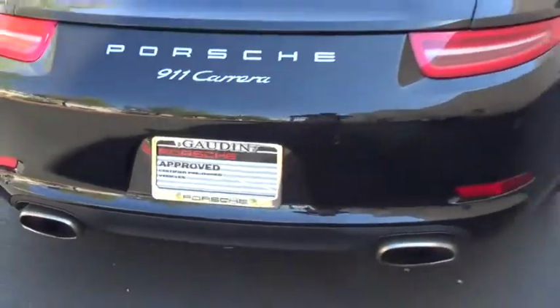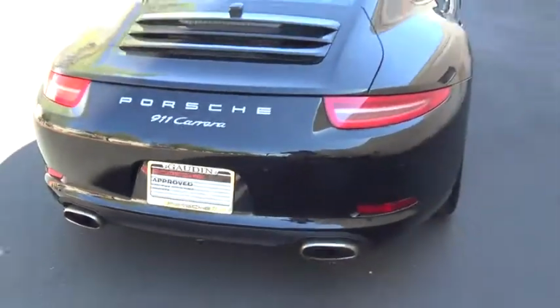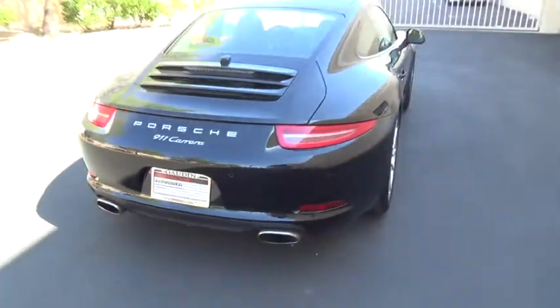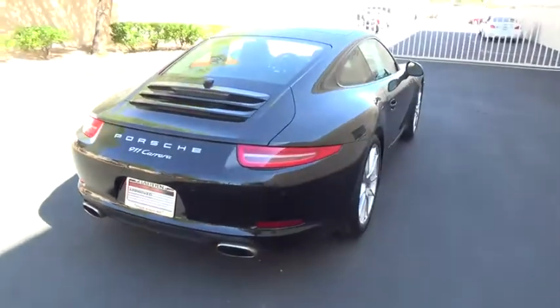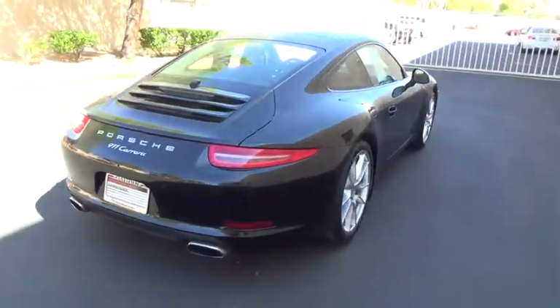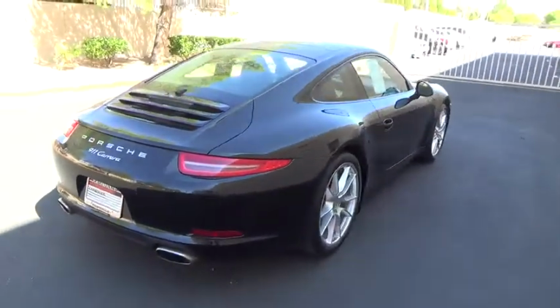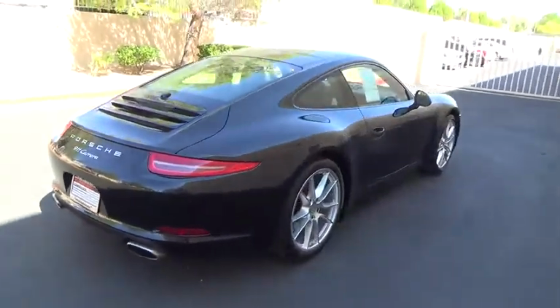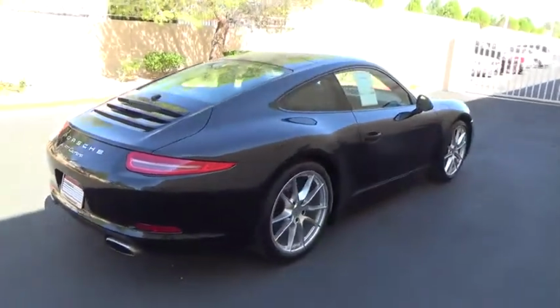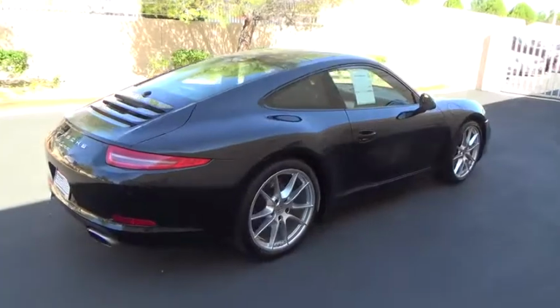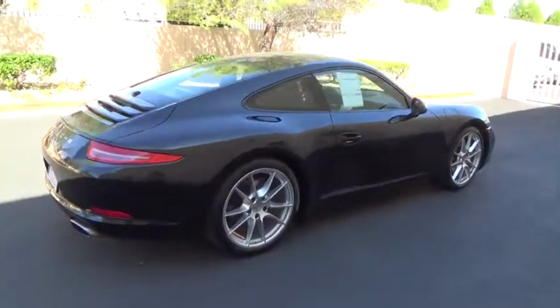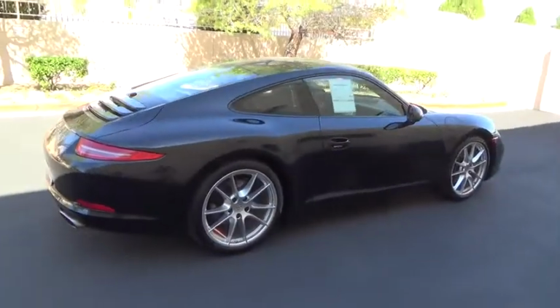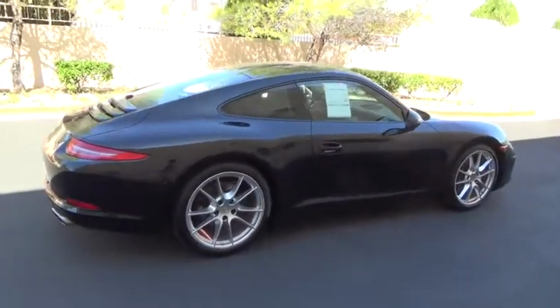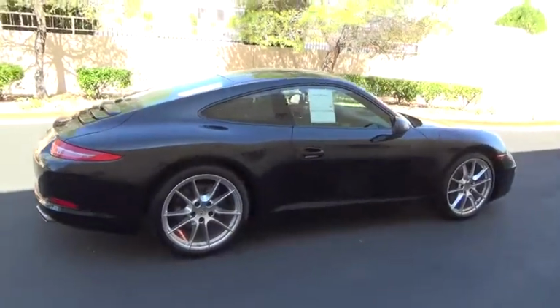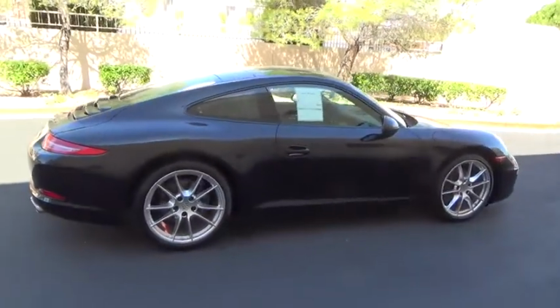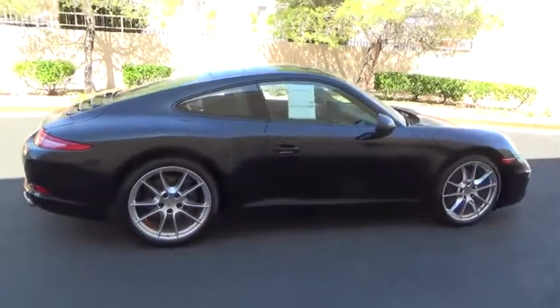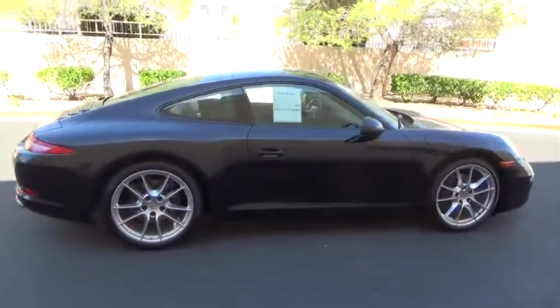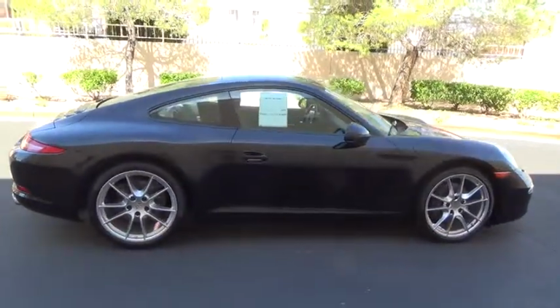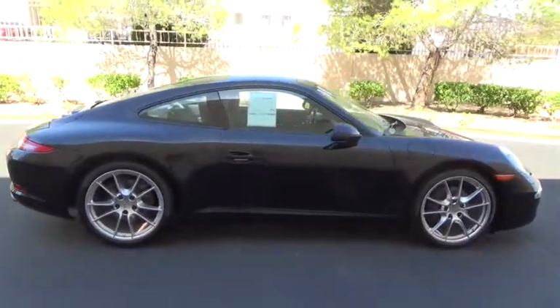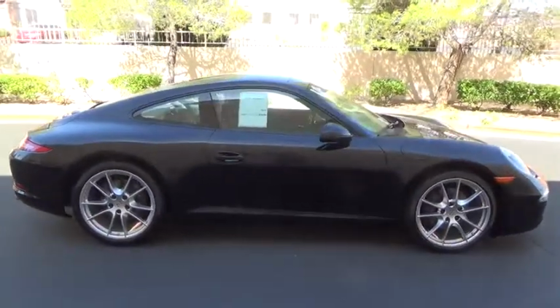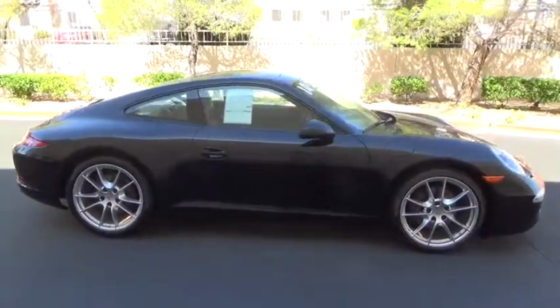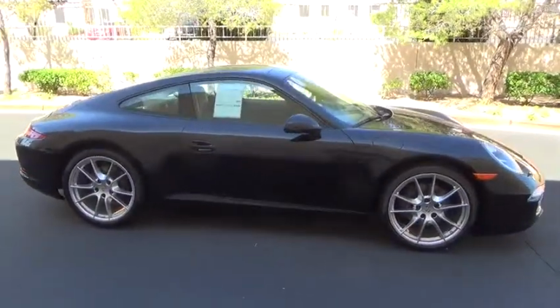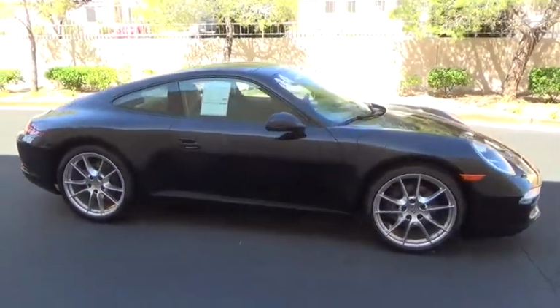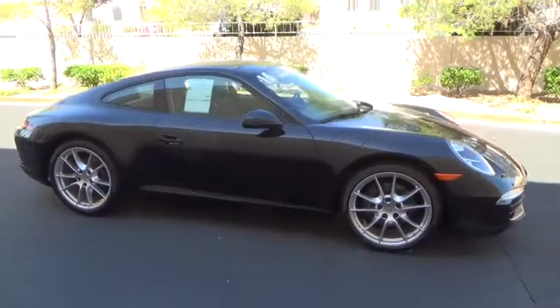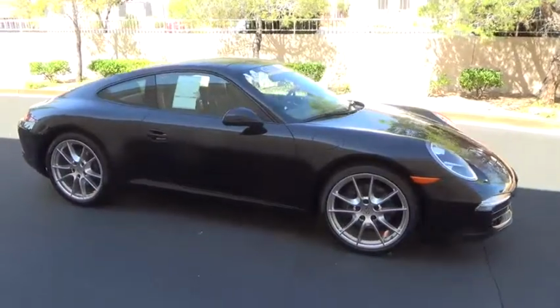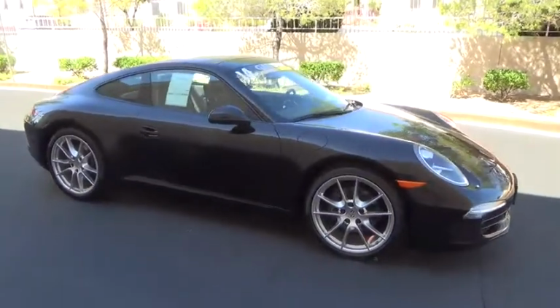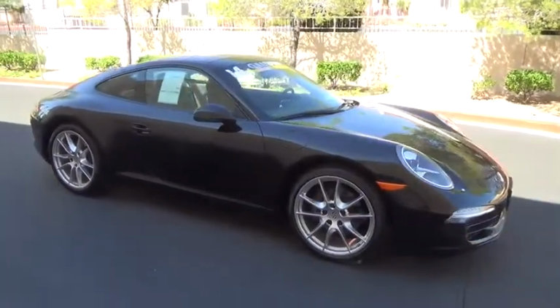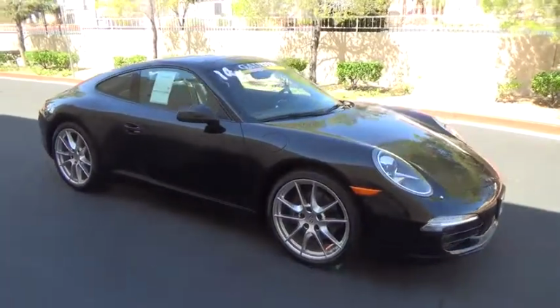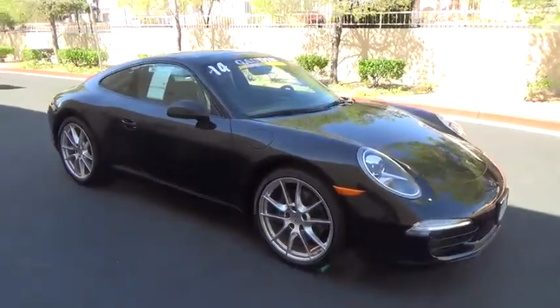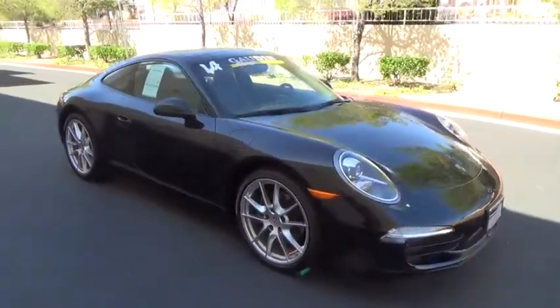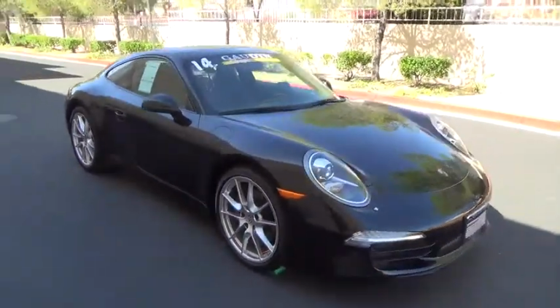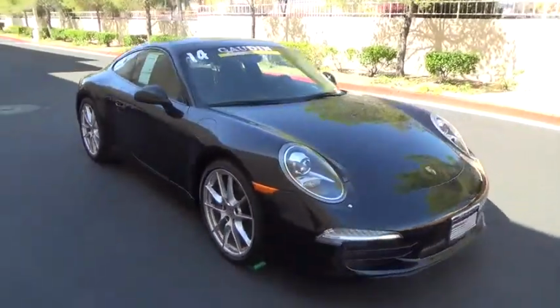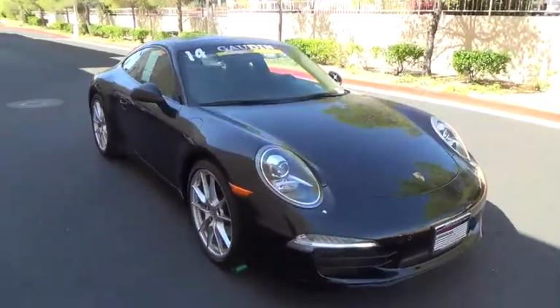This vehicle has less than 15,000 miles. Here are some of this vehicle's great options: Bose sound system, auto dimming rear view mirror, PPO, heated front seats, satellite radio.